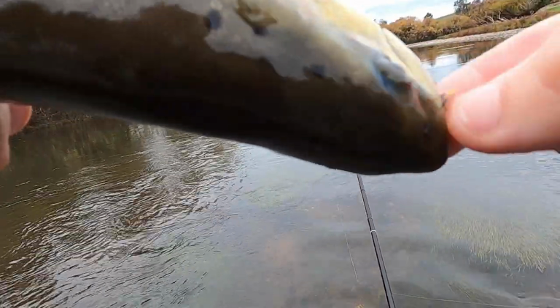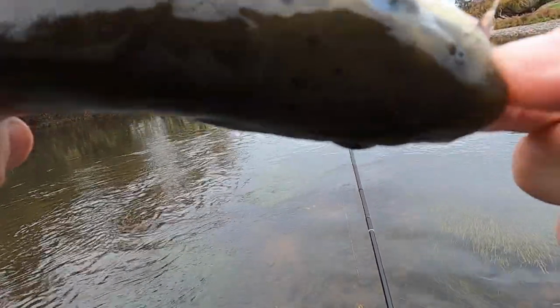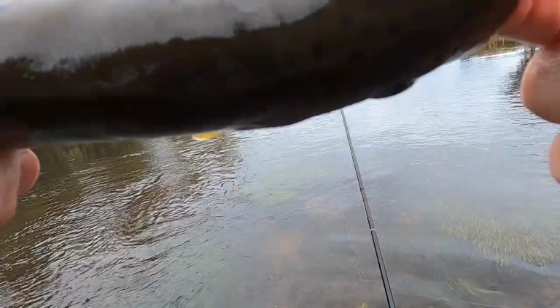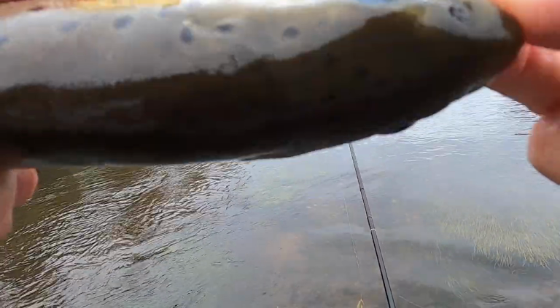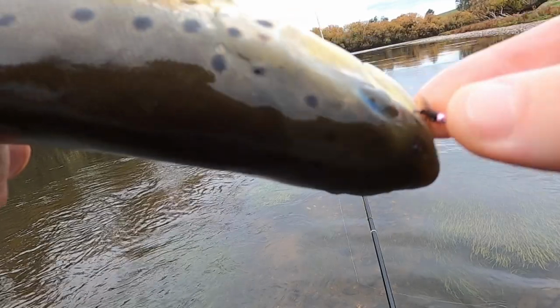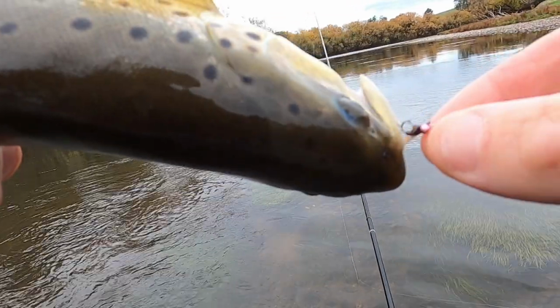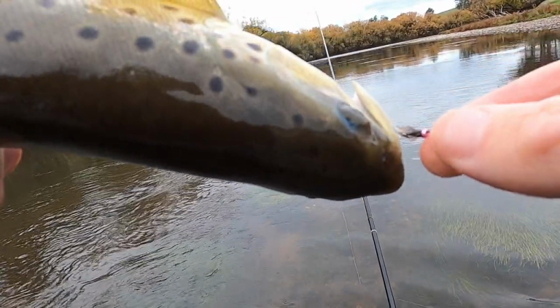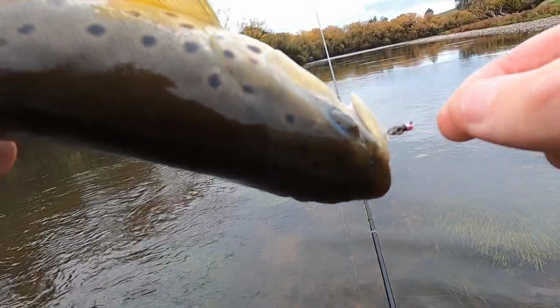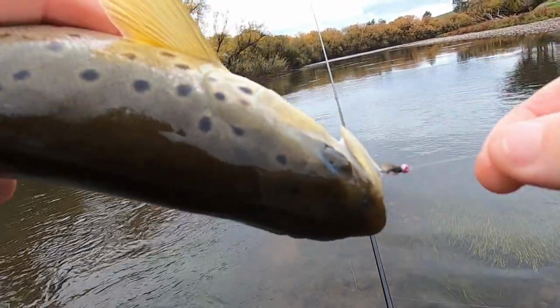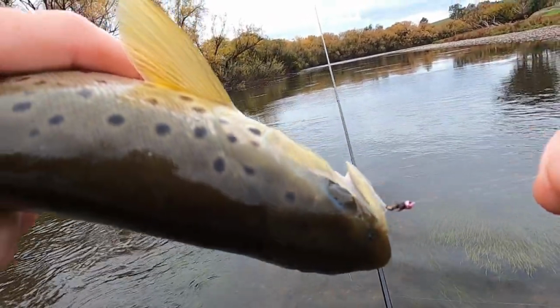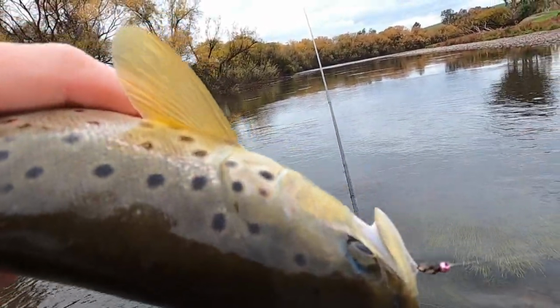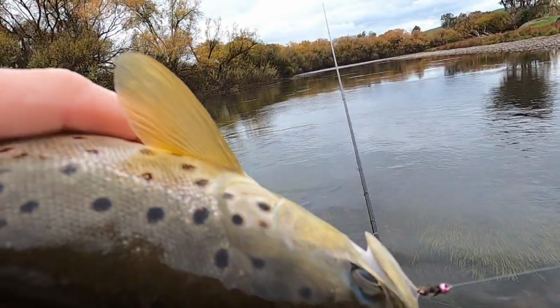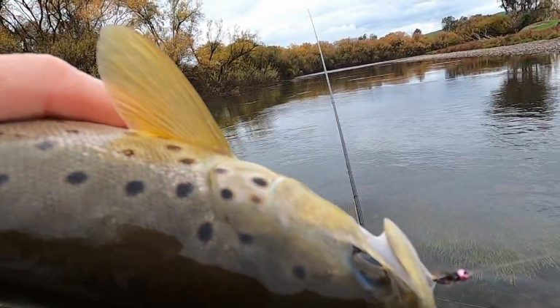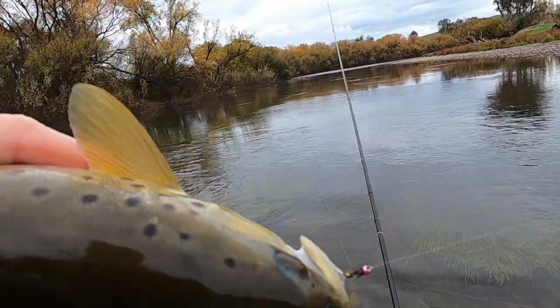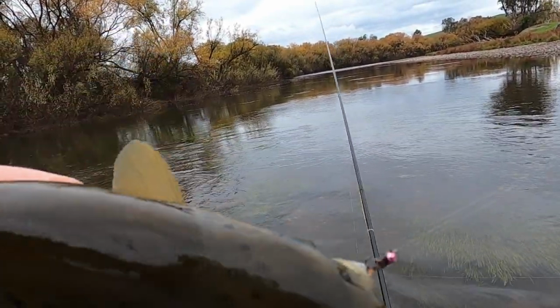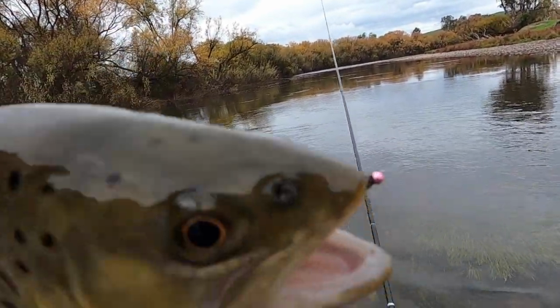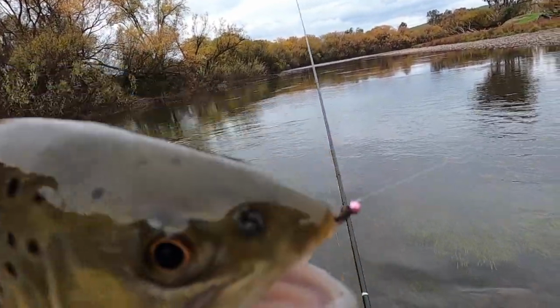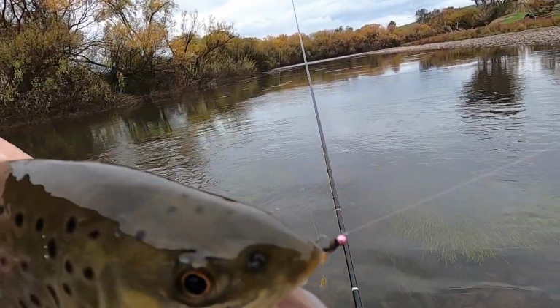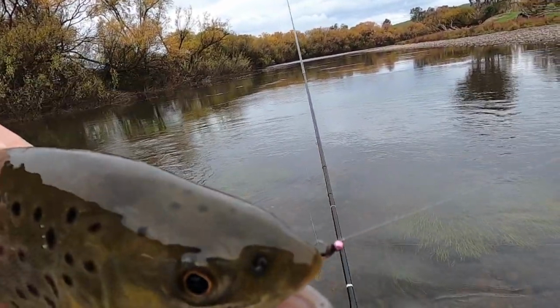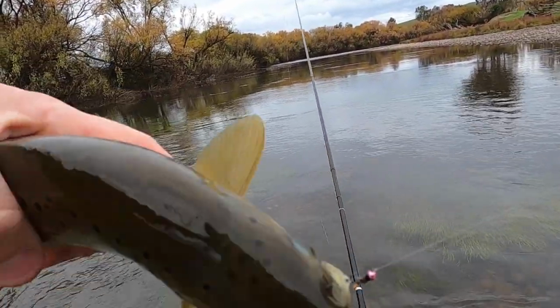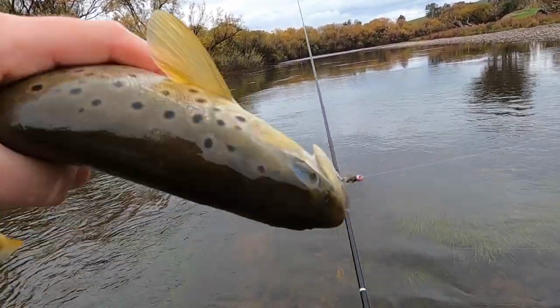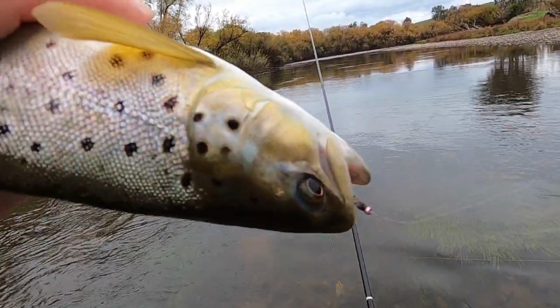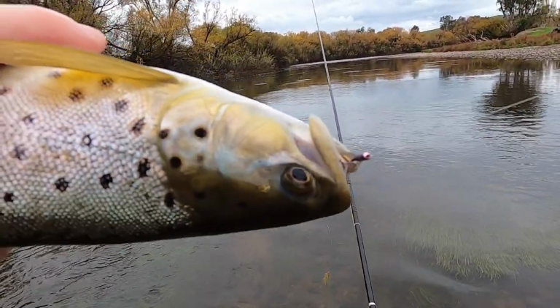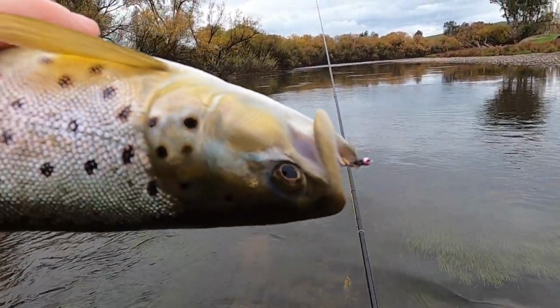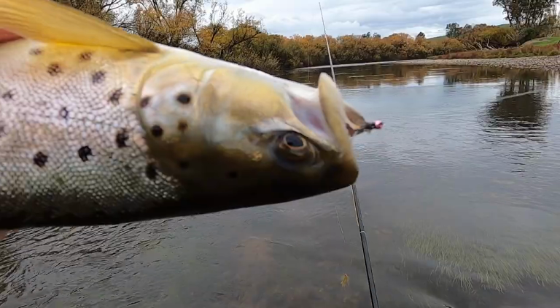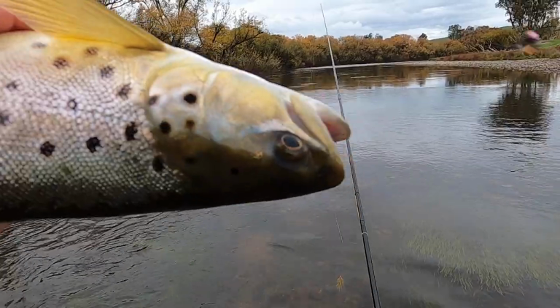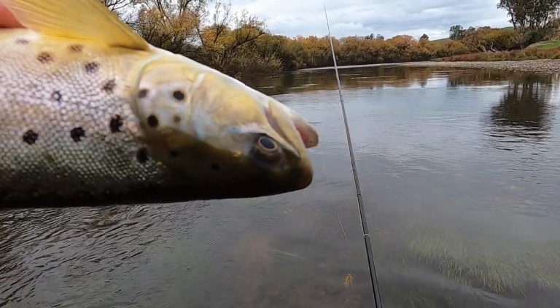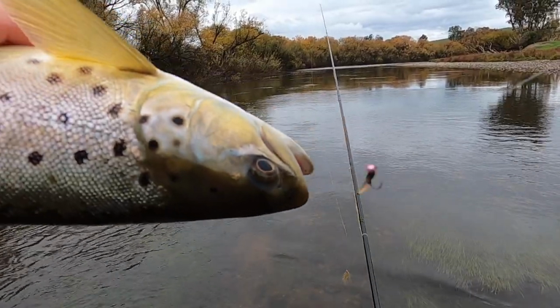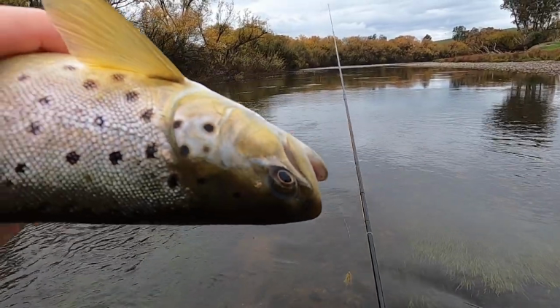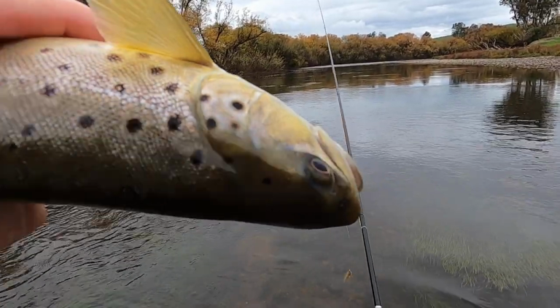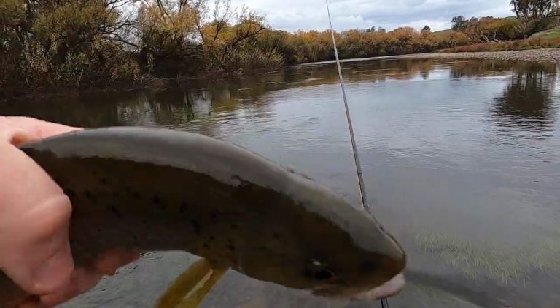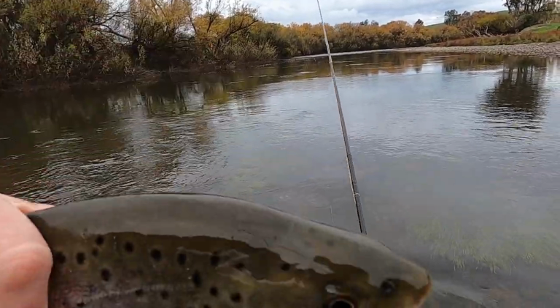Looks like he's almost hooked on the outside of the mouth — just by that amount of skin. That is incredible. That's why you don't go too hard on your fish, because the fly pops like that.